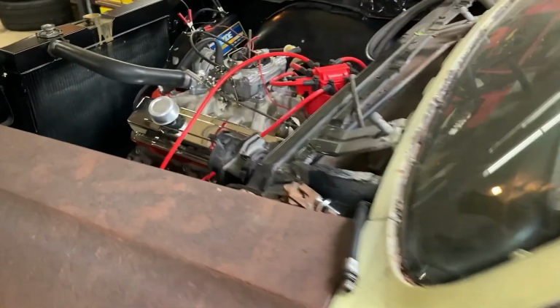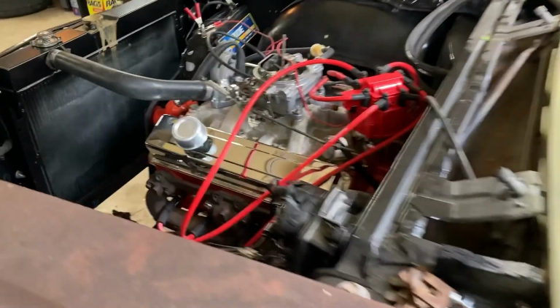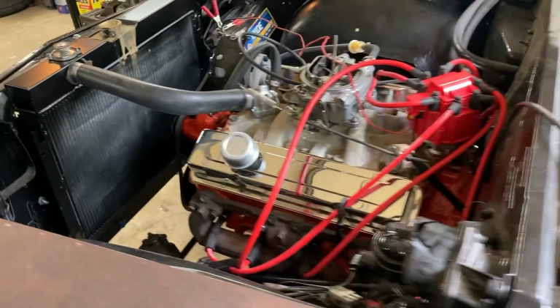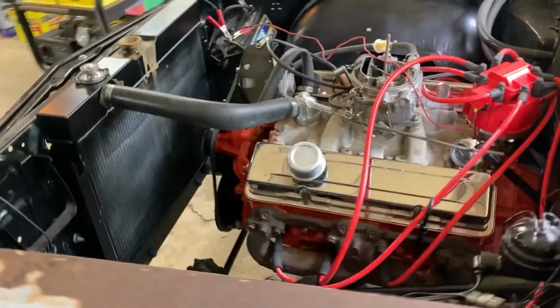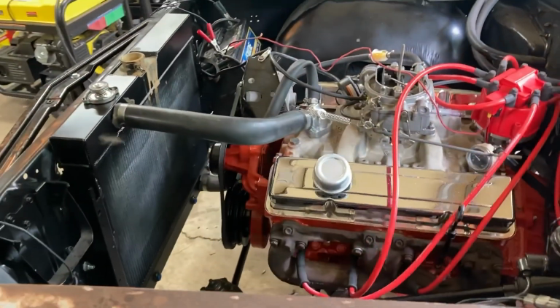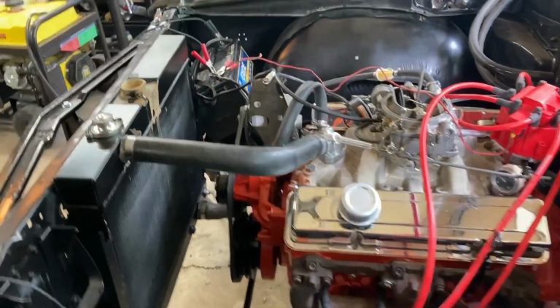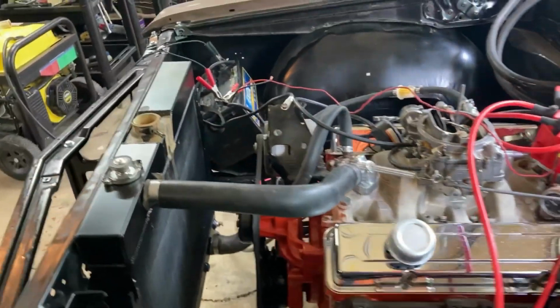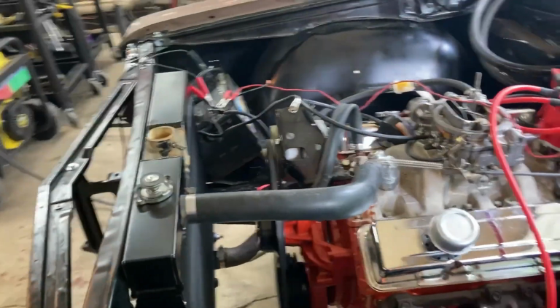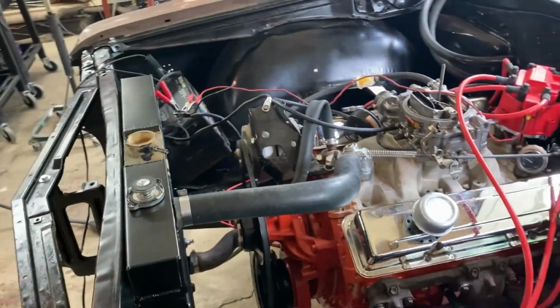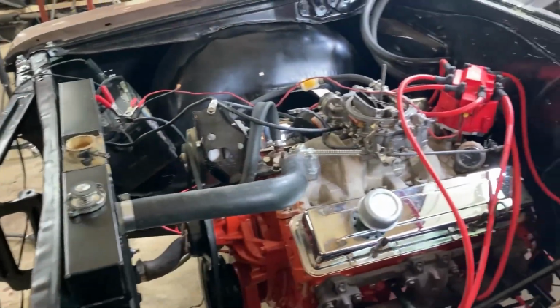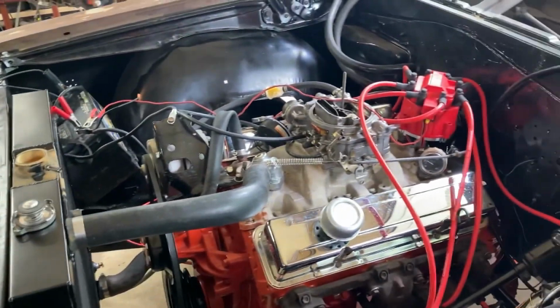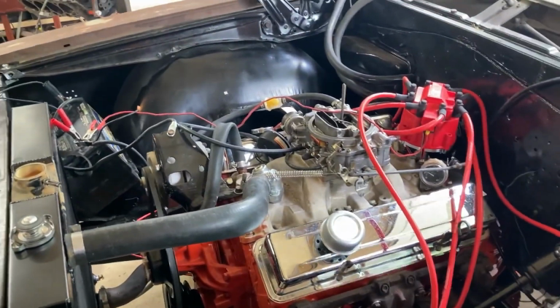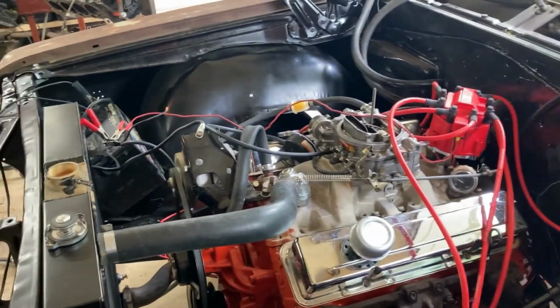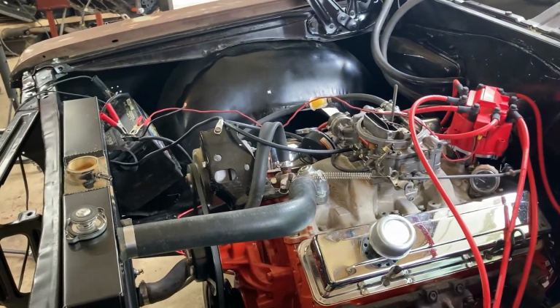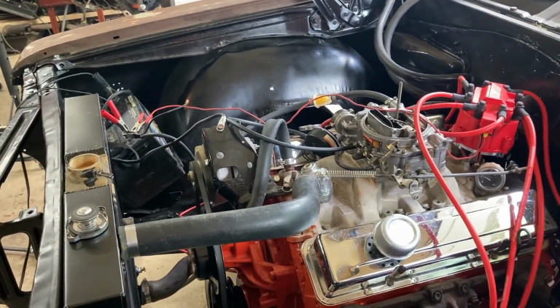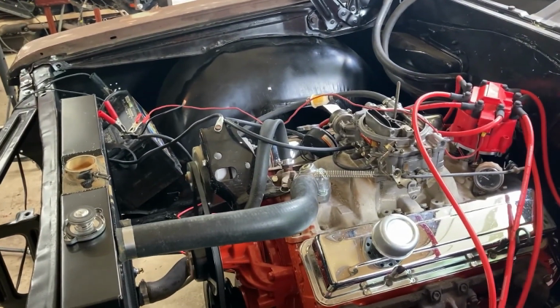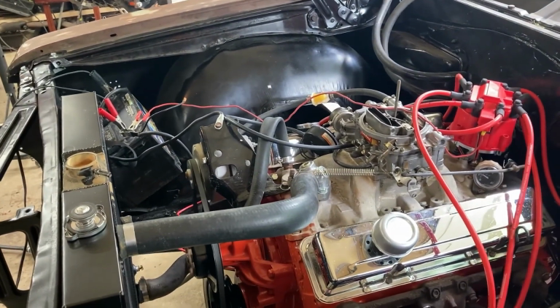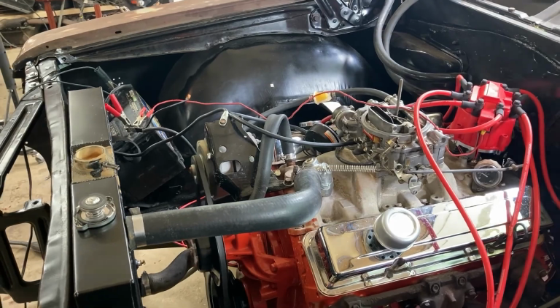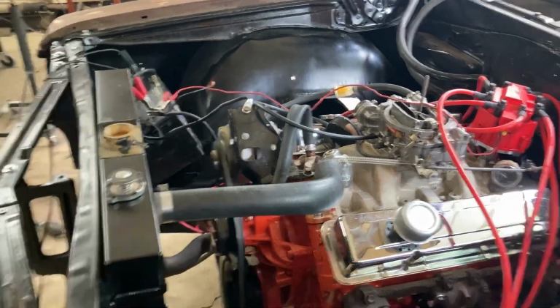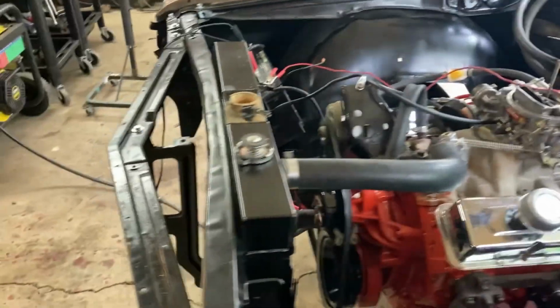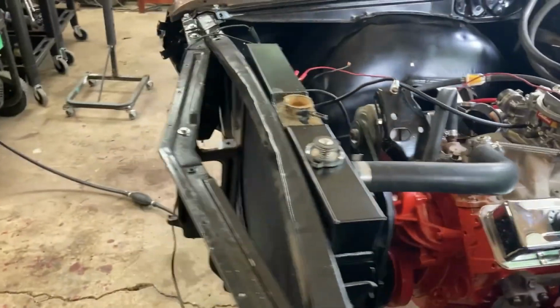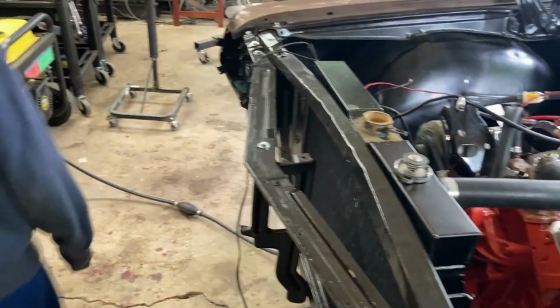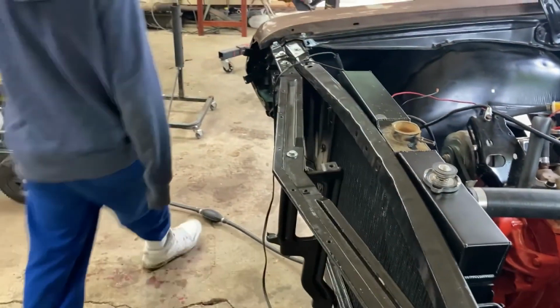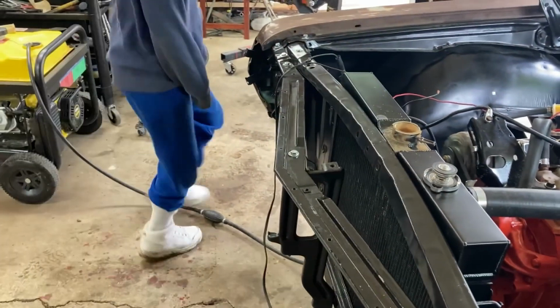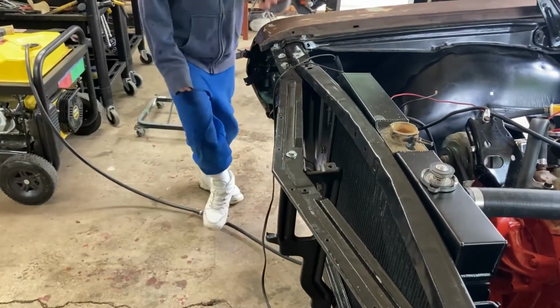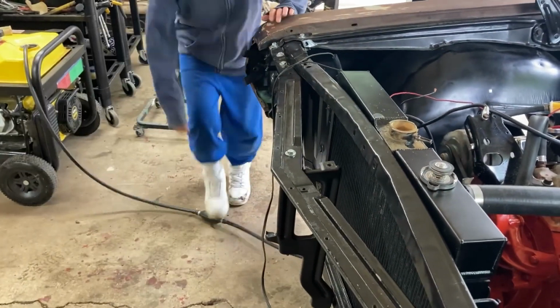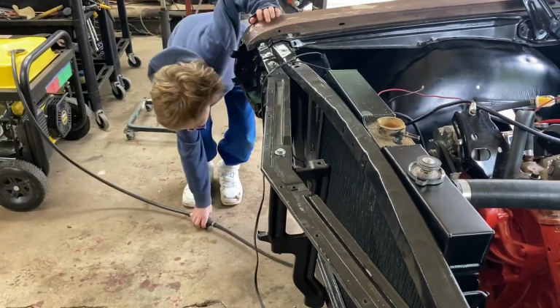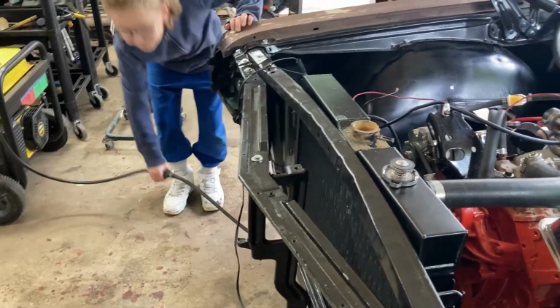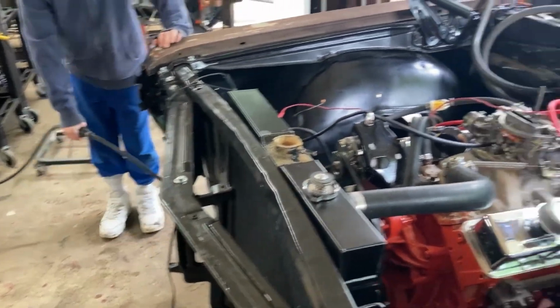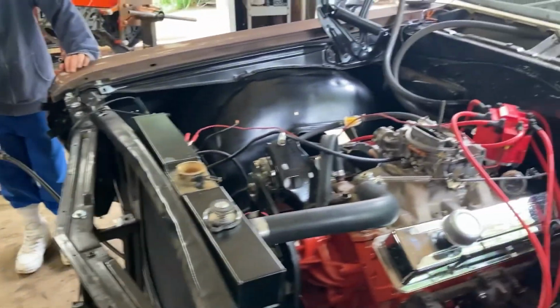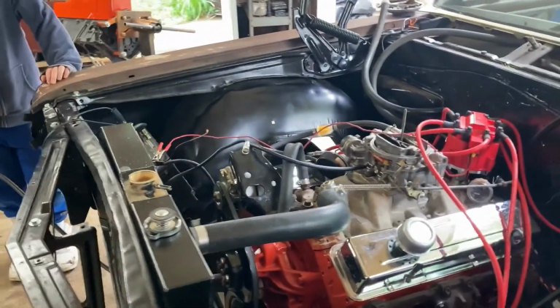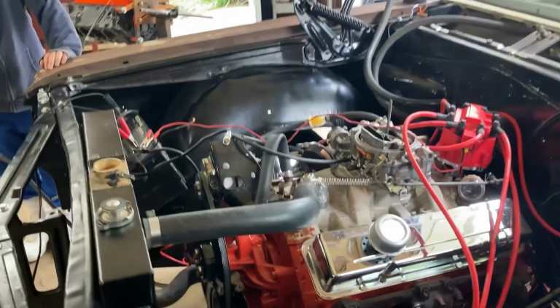Looks like a cylinder drop — it's running out of fuel. Pump, pump, pump. There you go.